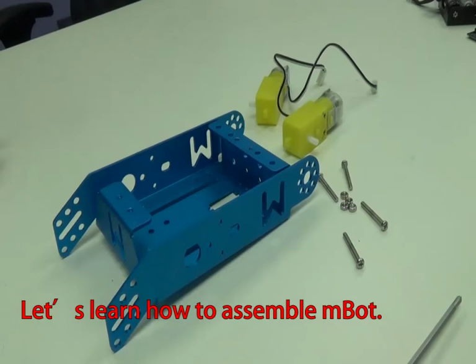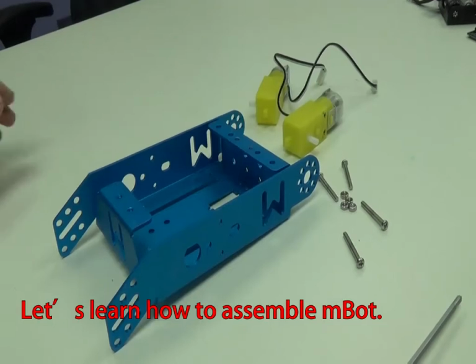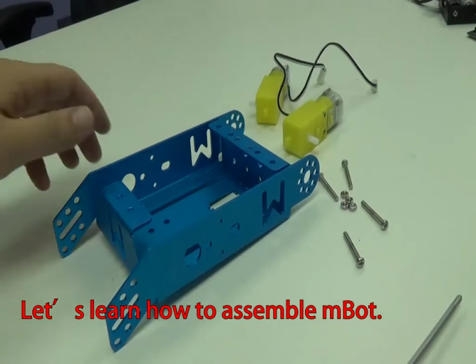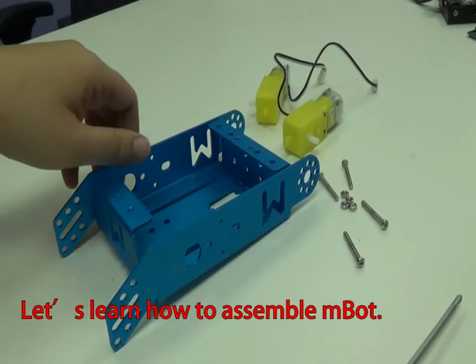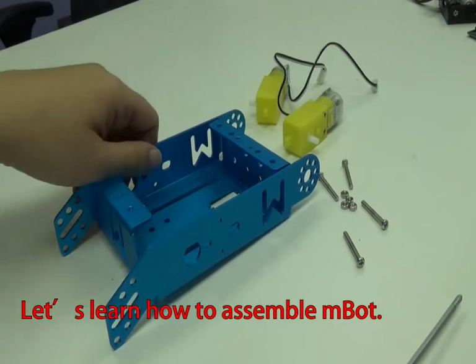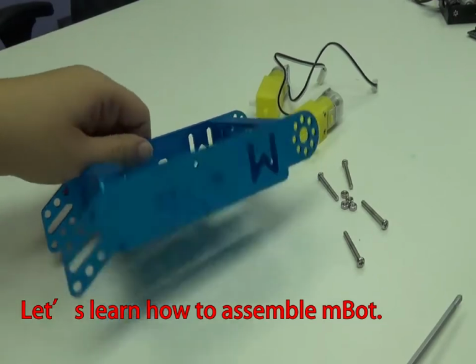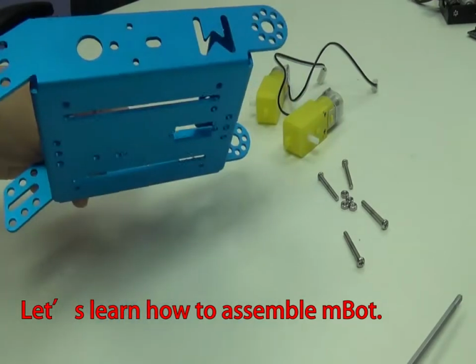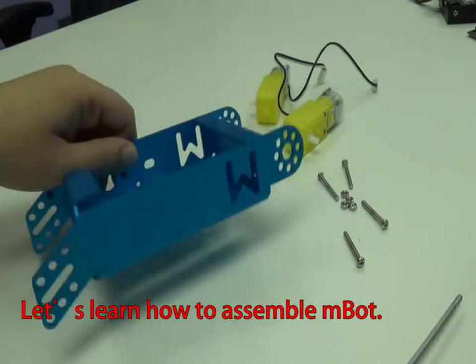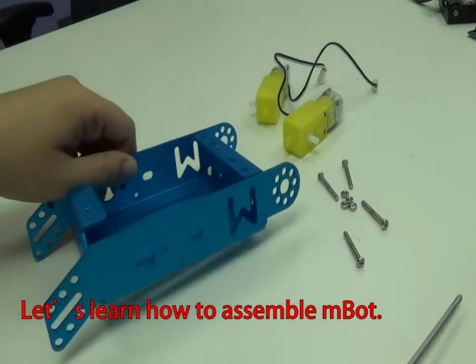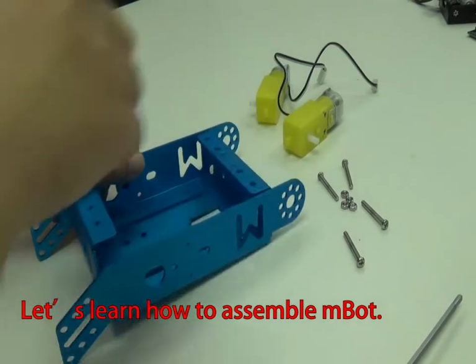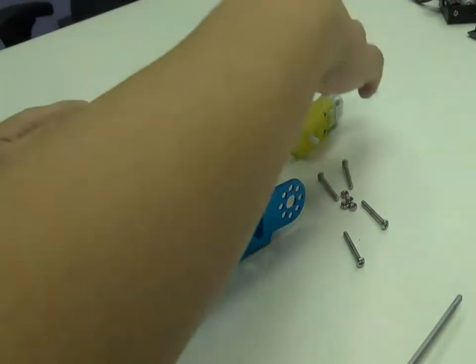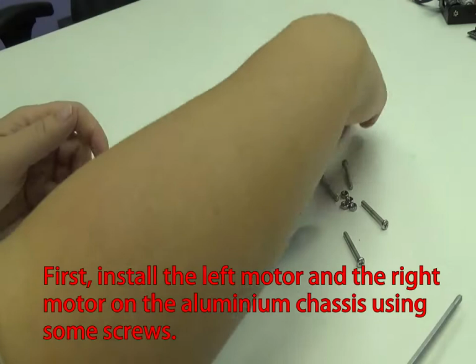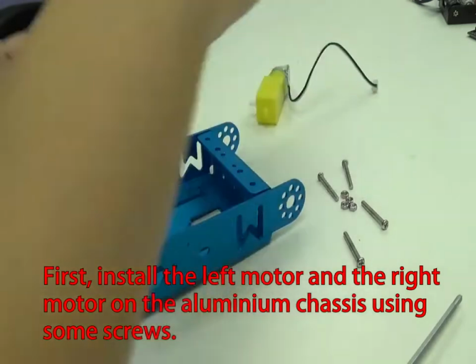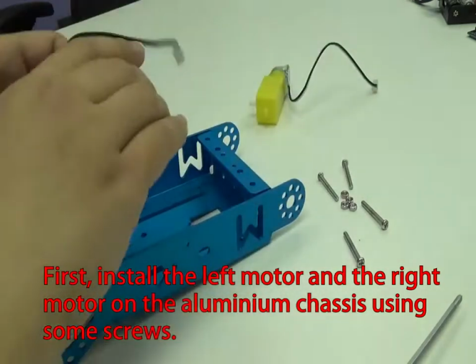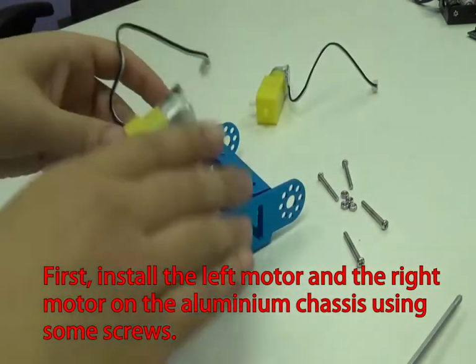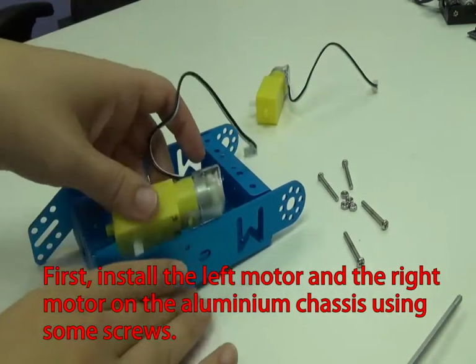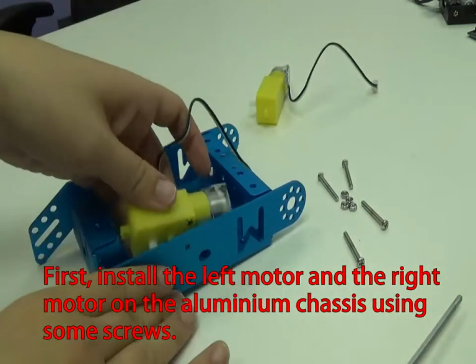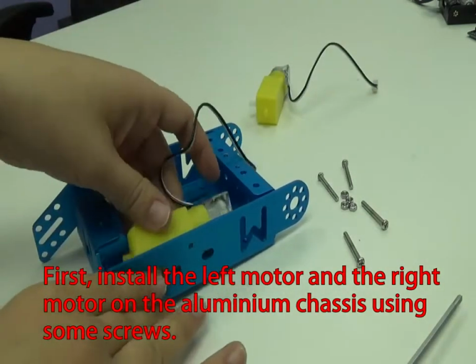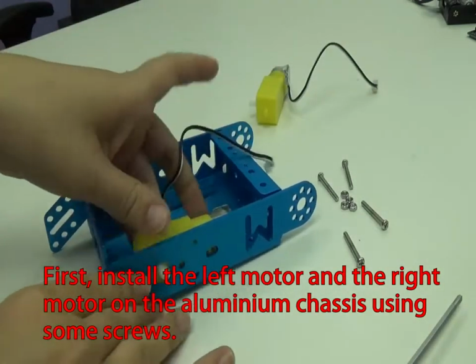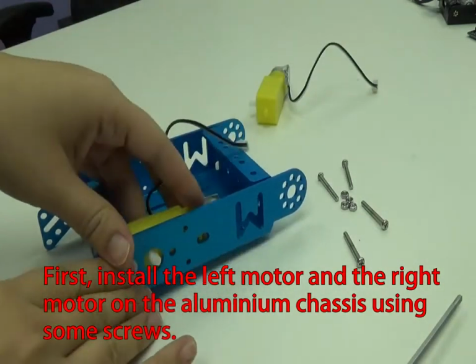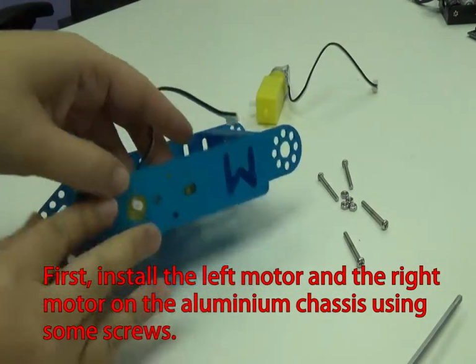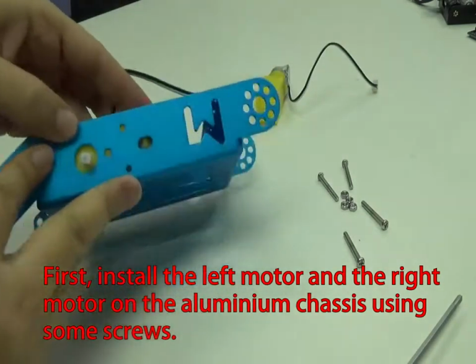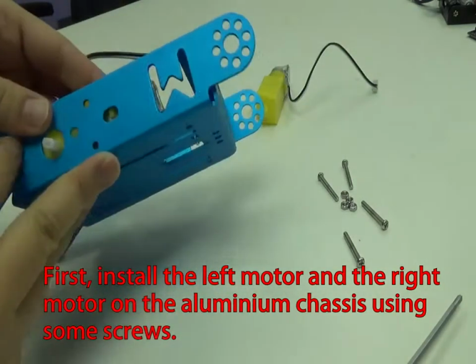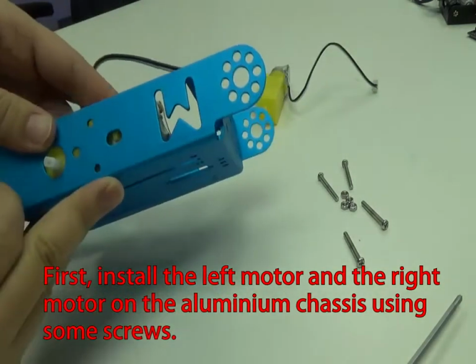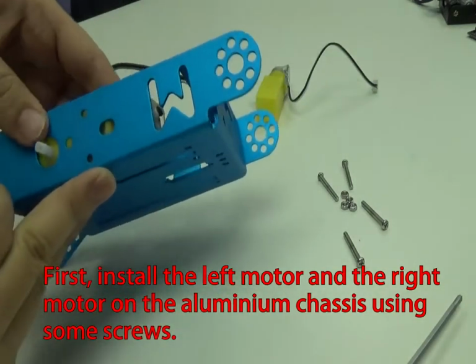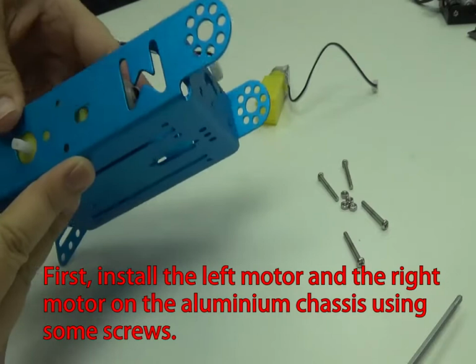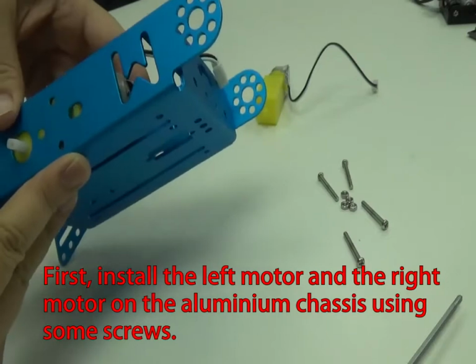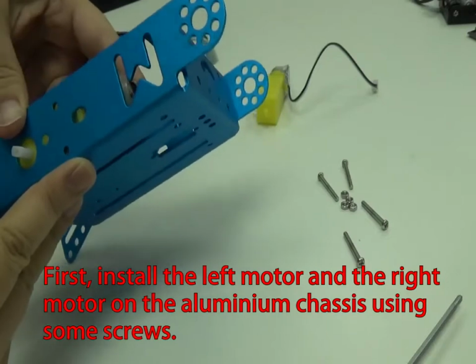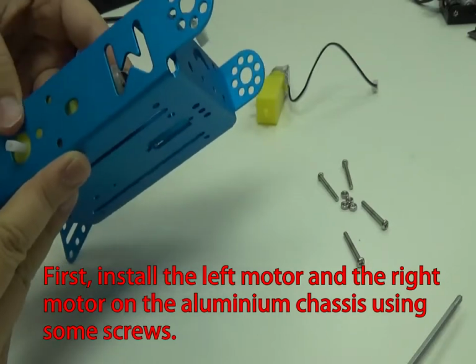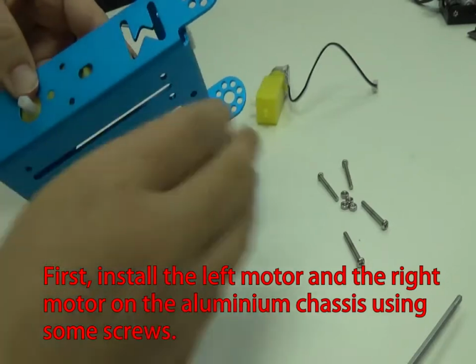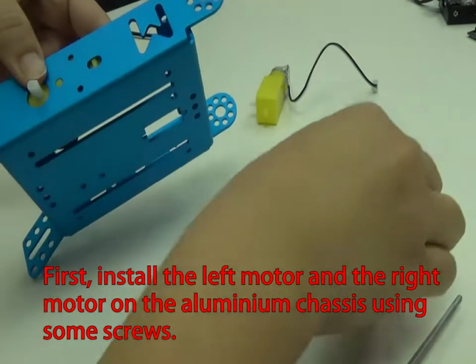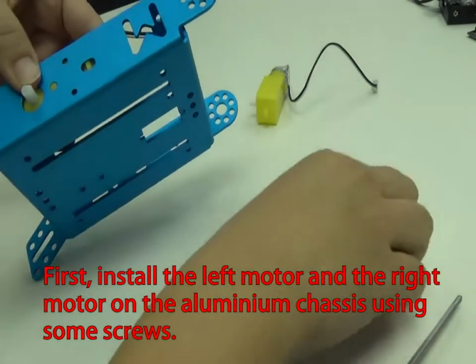Let's learn how to assemble MBOT. First, install the left motor and the right motor on the aluminium chassis using some screws.